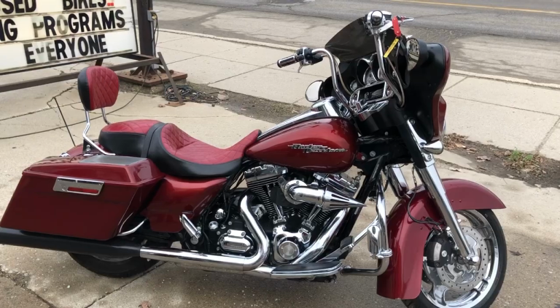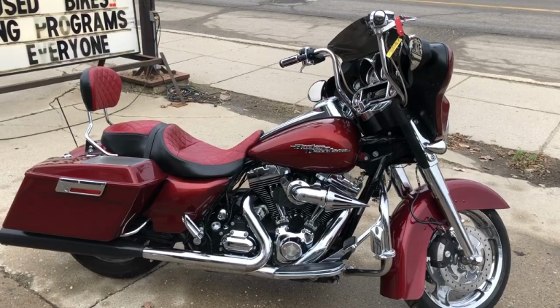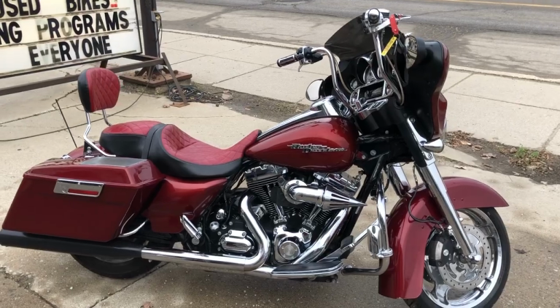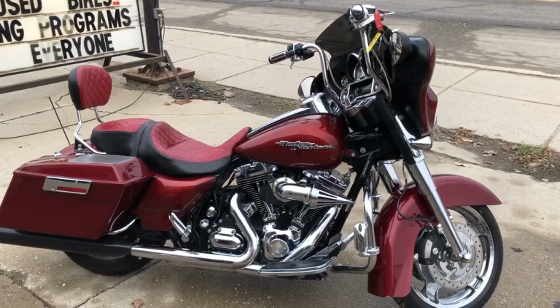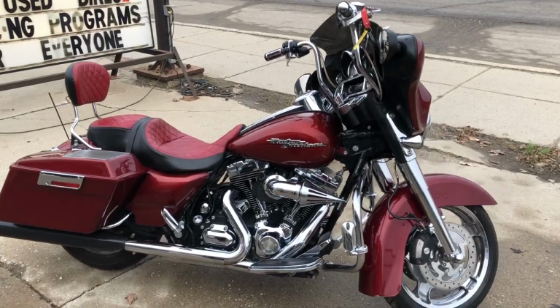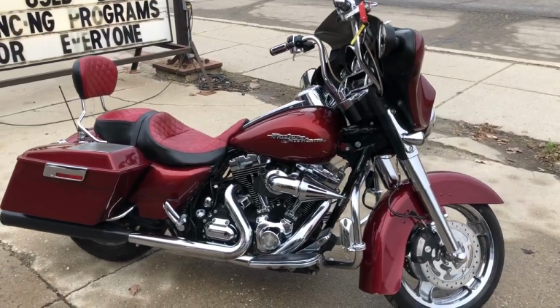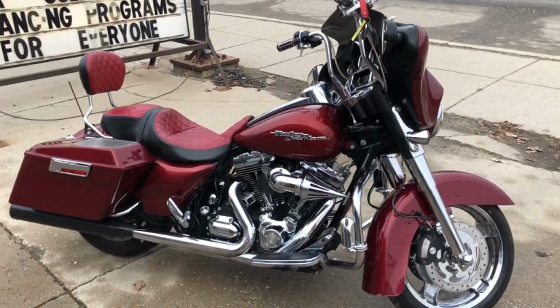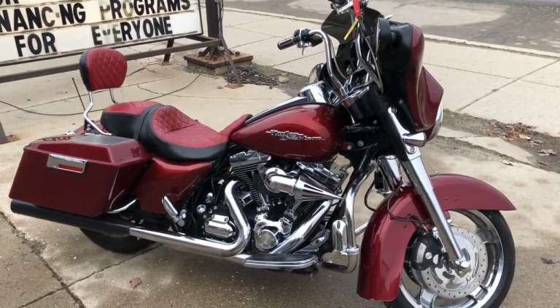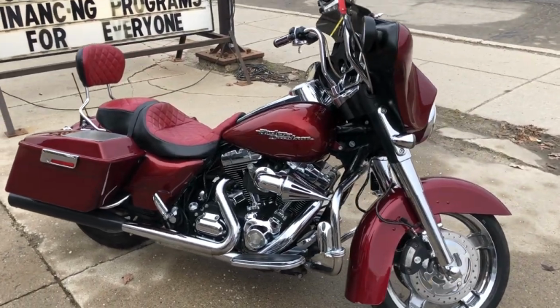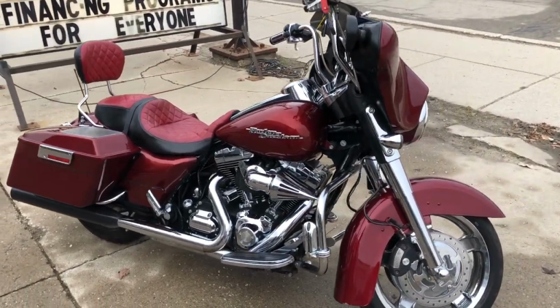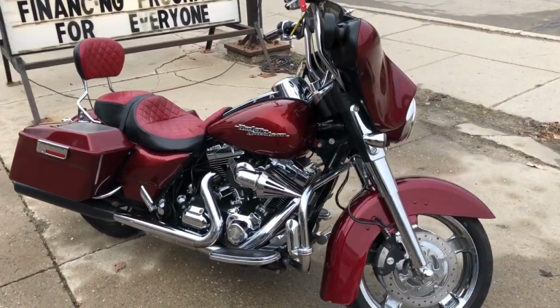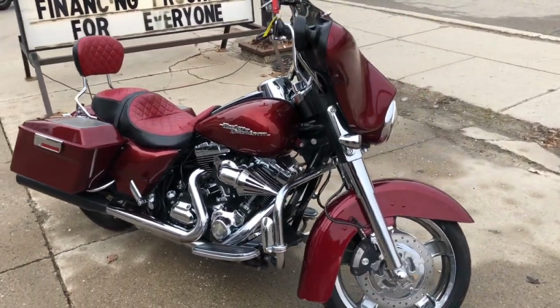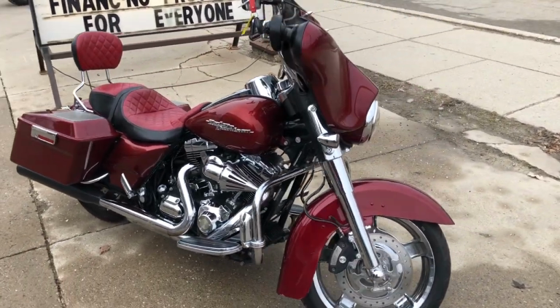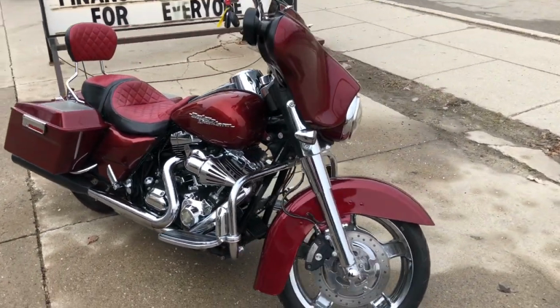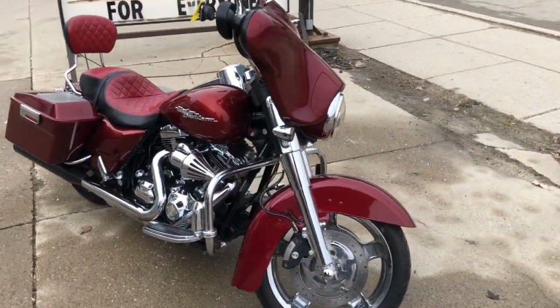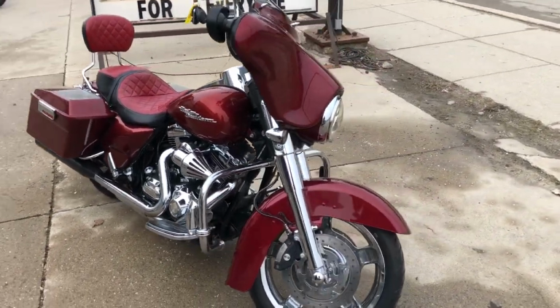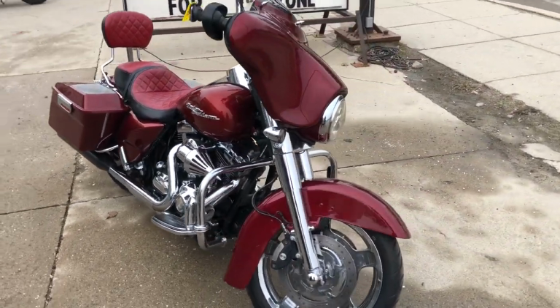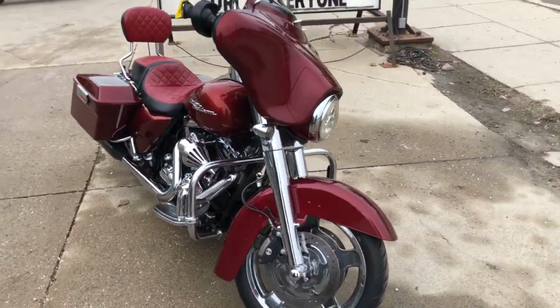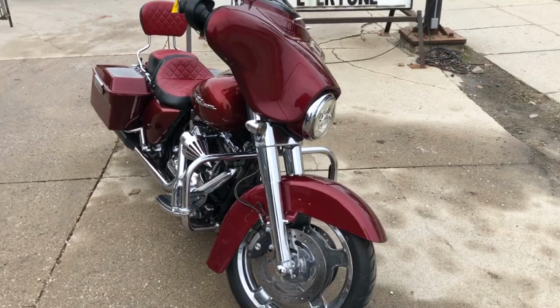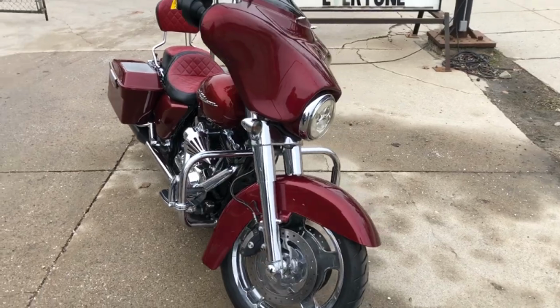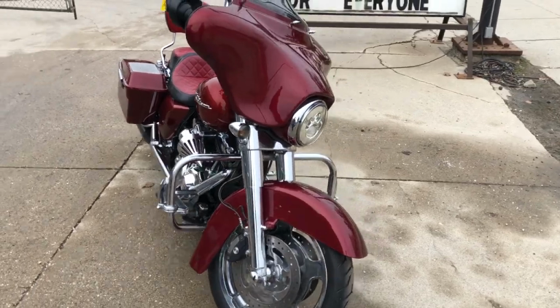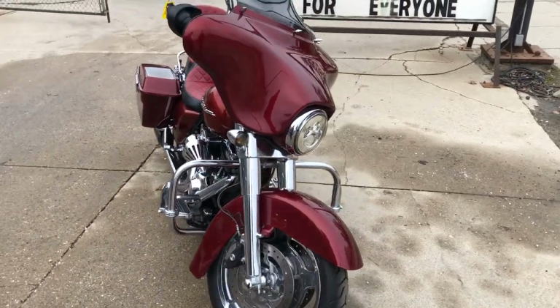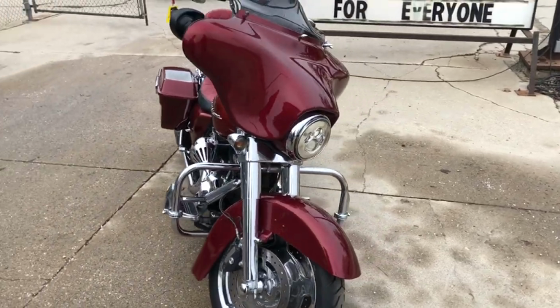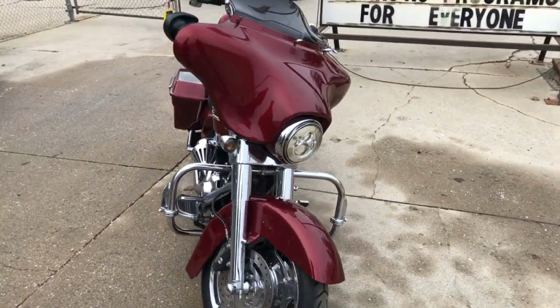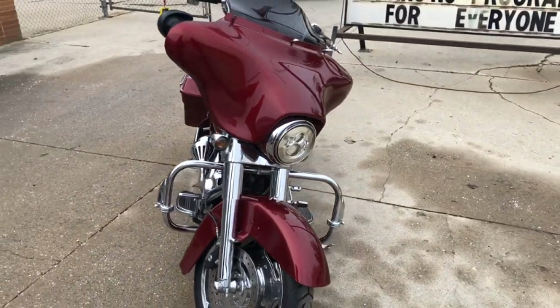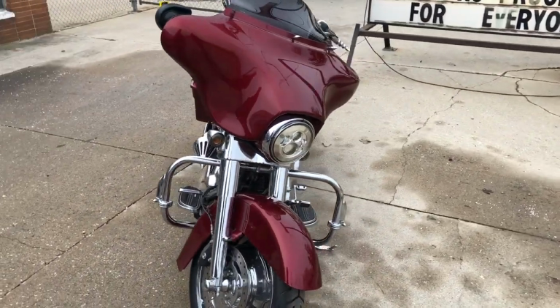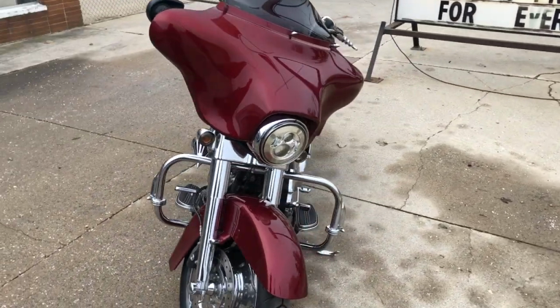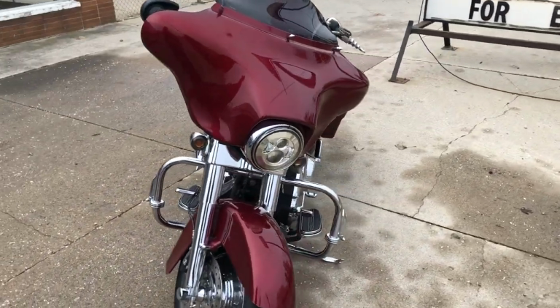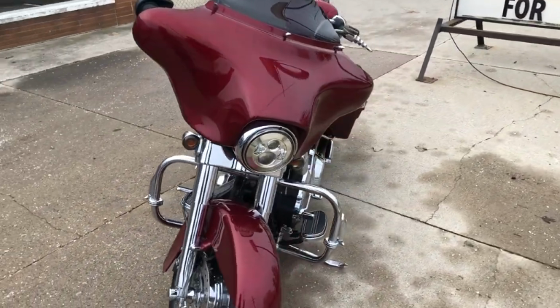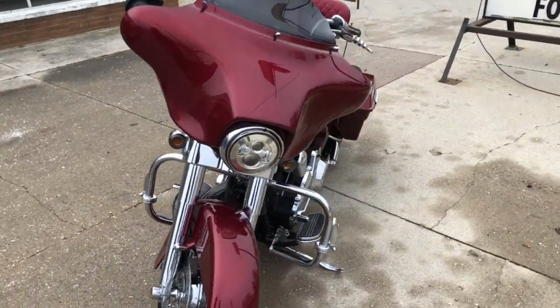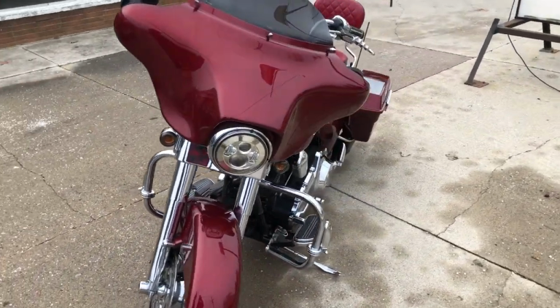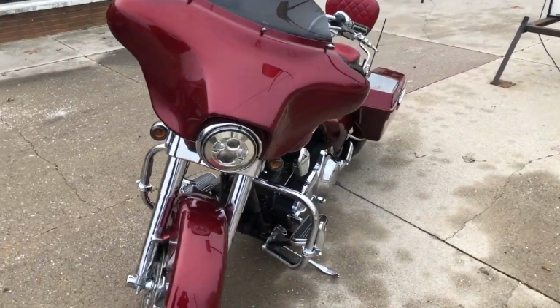Hey guys, ApprovalPowersports.com here doing some videos on some stuff that just rolled into the showroom. Got a 2009 Street Glide for sale — over four grand in extras. Take a close look.